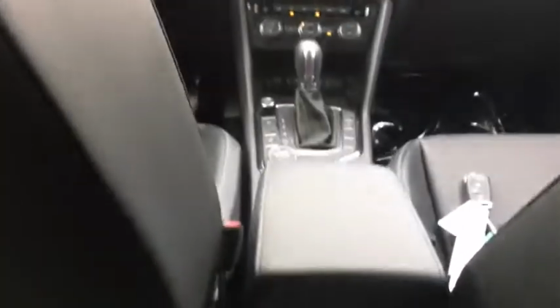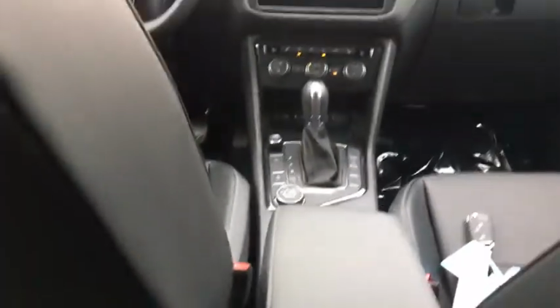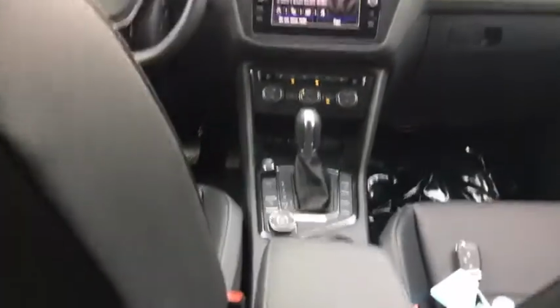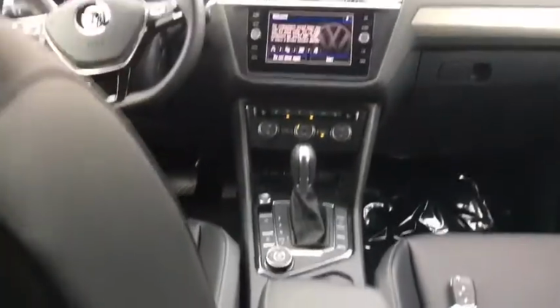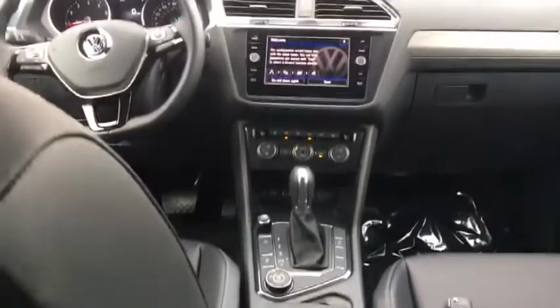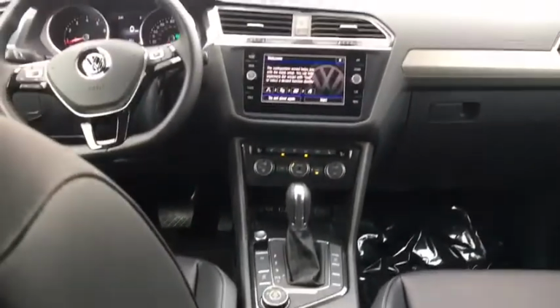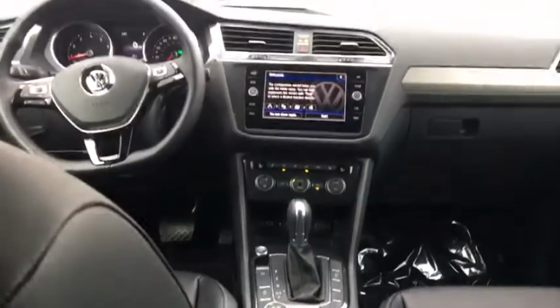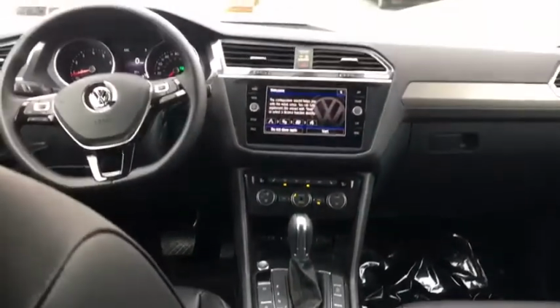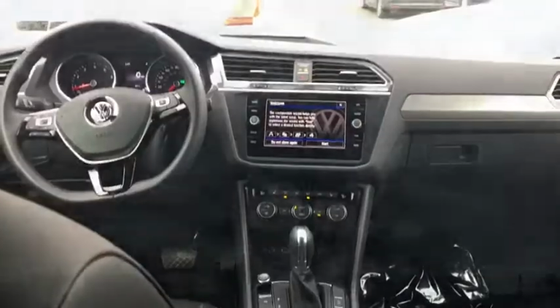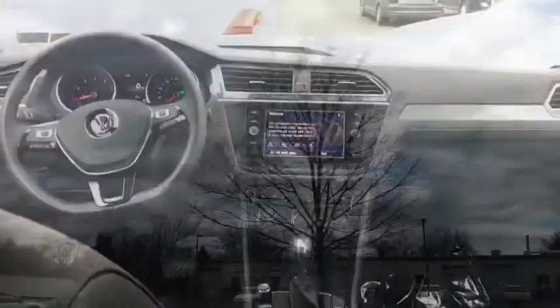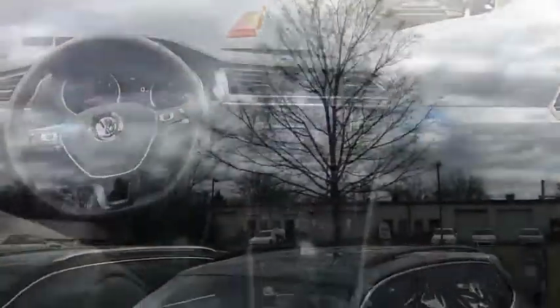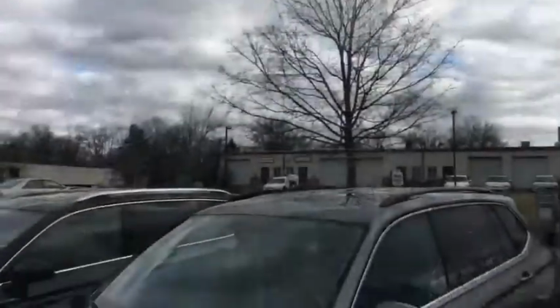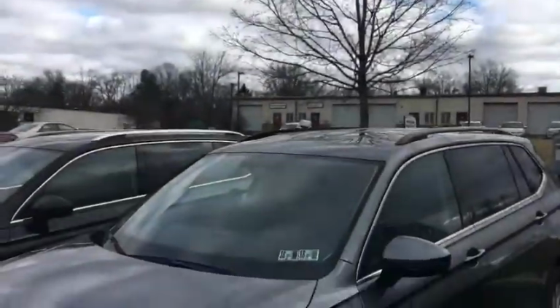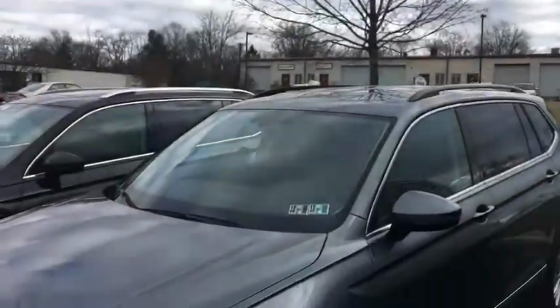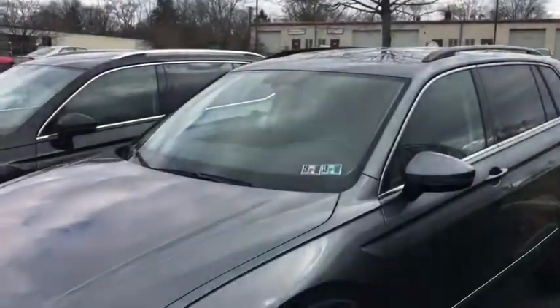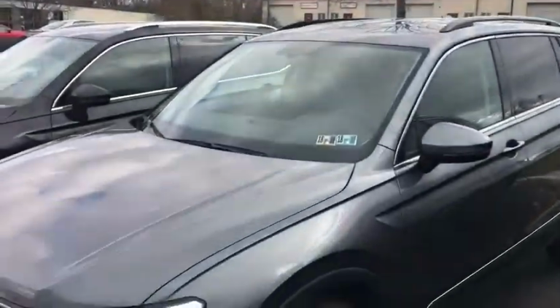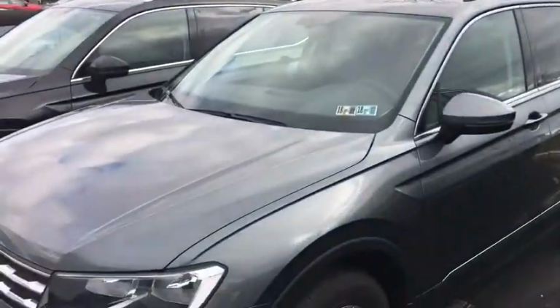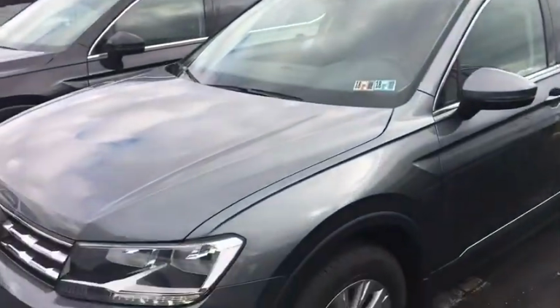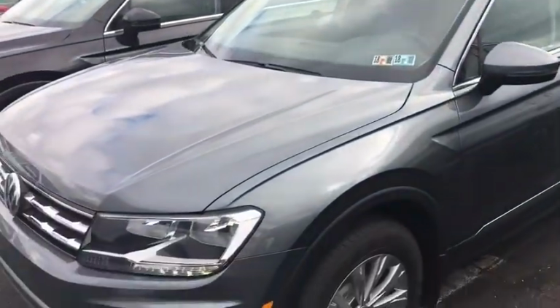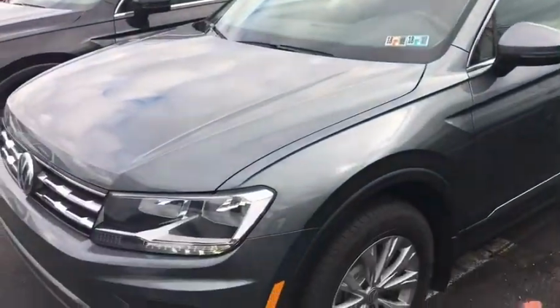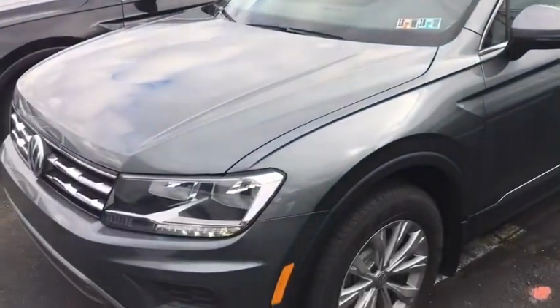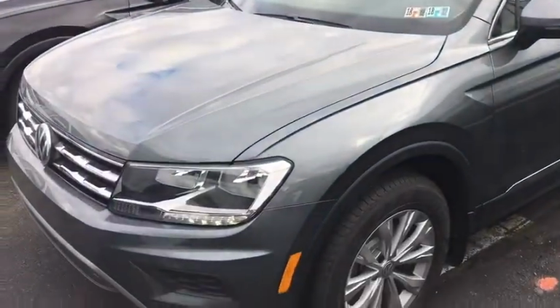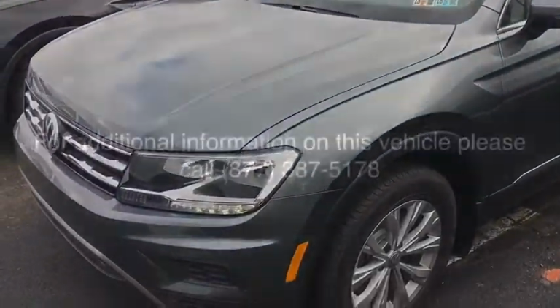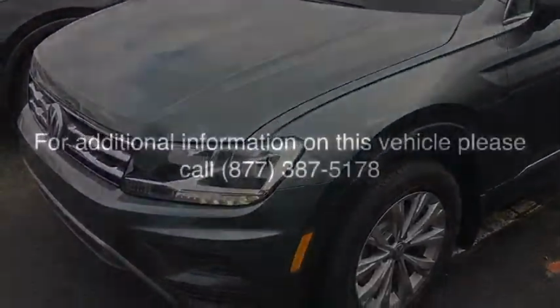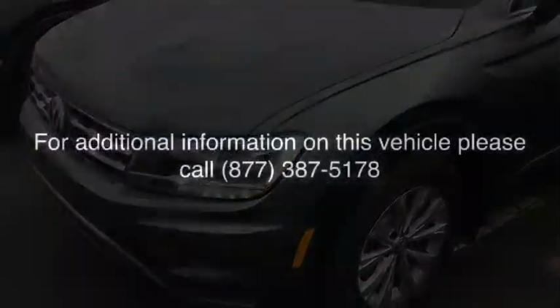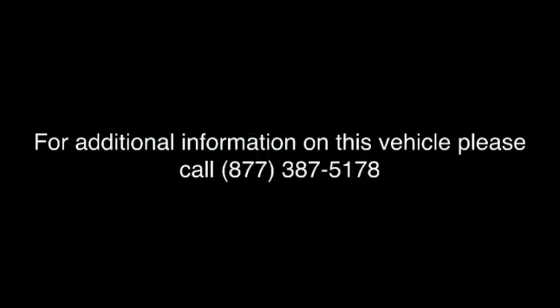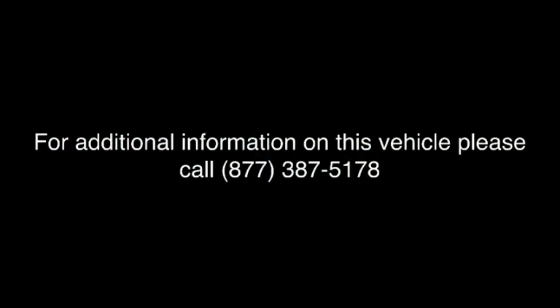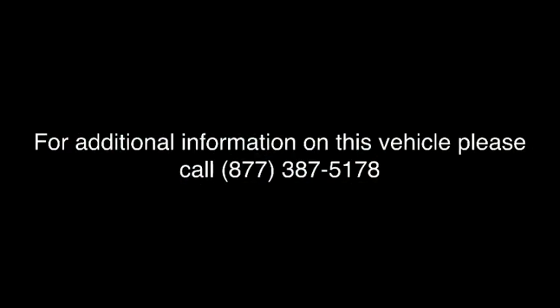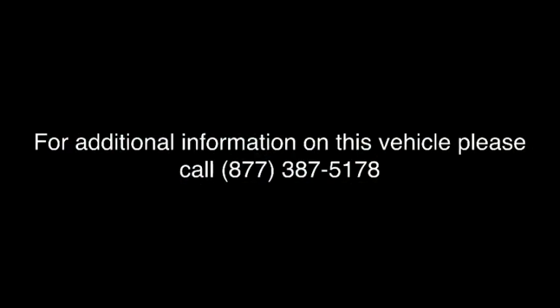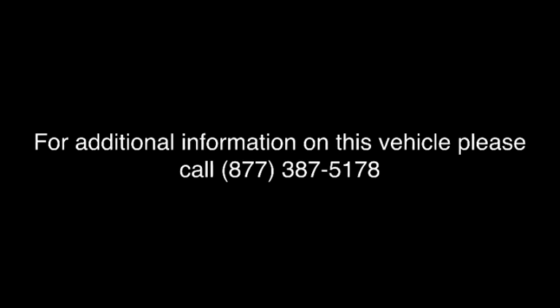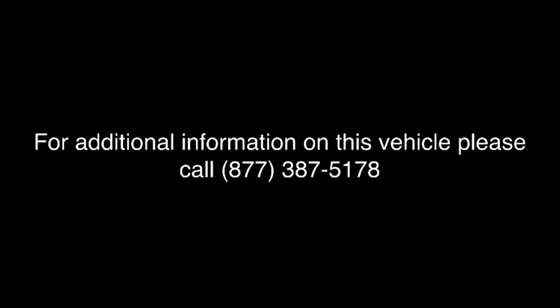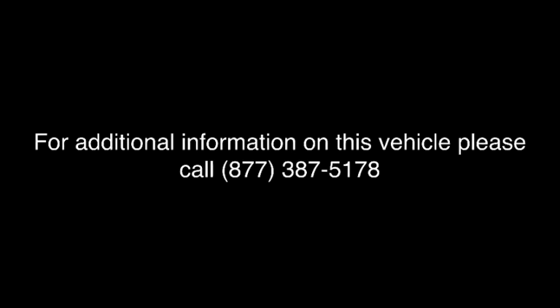Floor mats. Cruise control. Four-wheel disc brakes. Aluminum wheels. AM FM stereo radio. Rear defrost. Climate control.